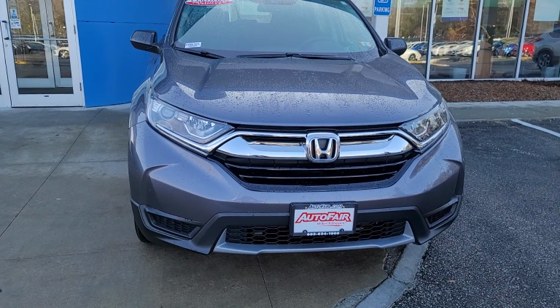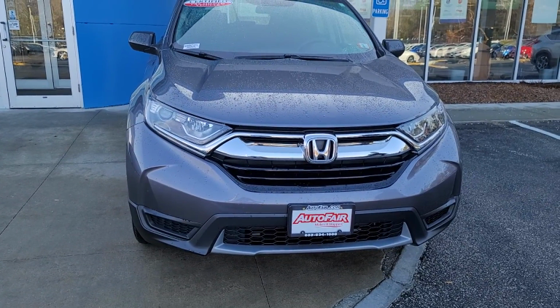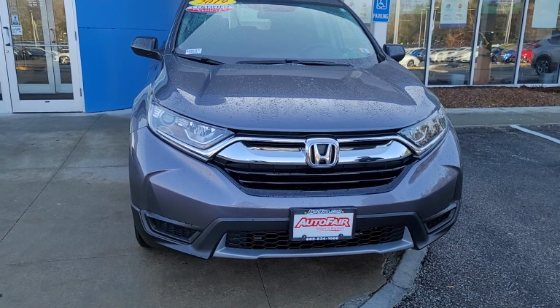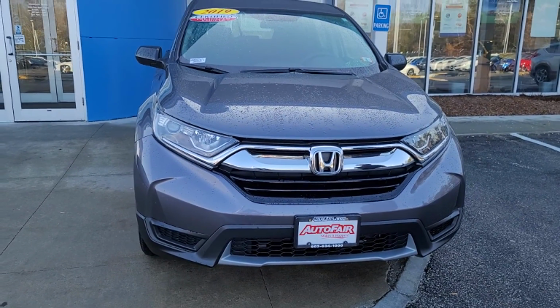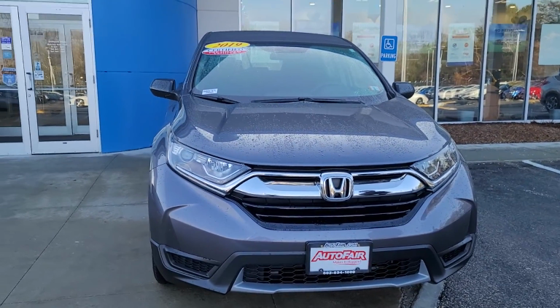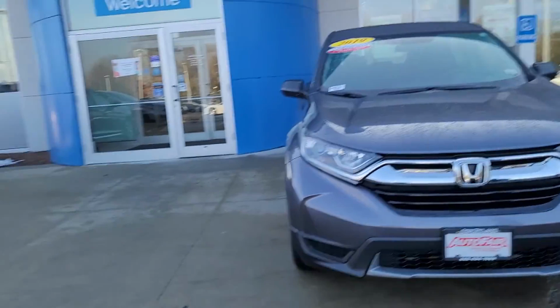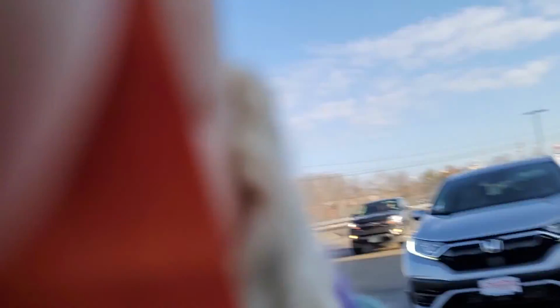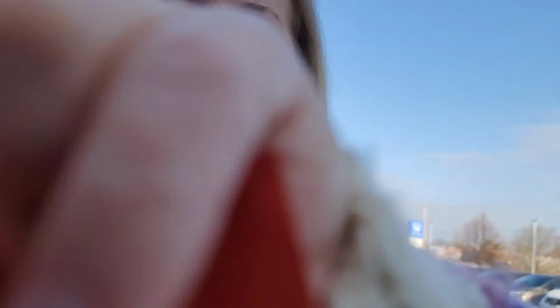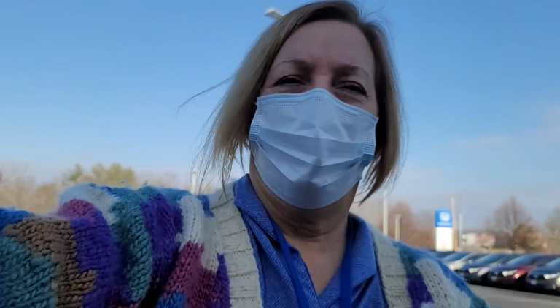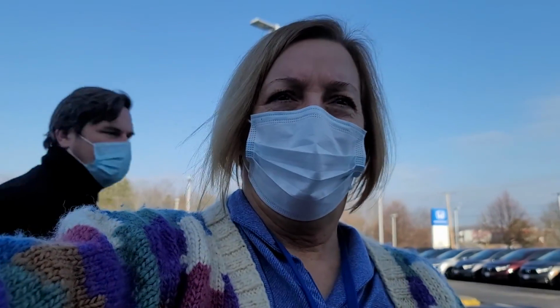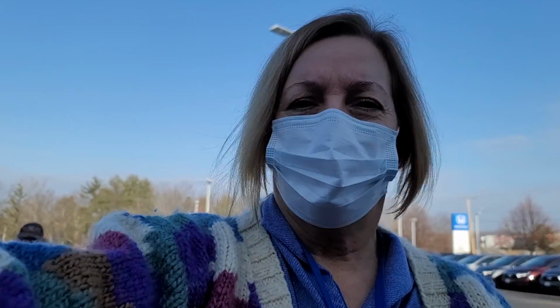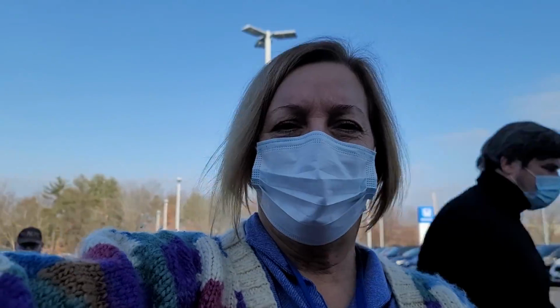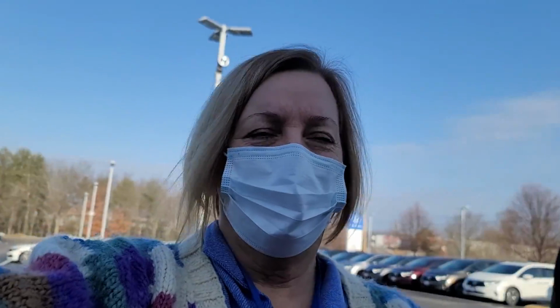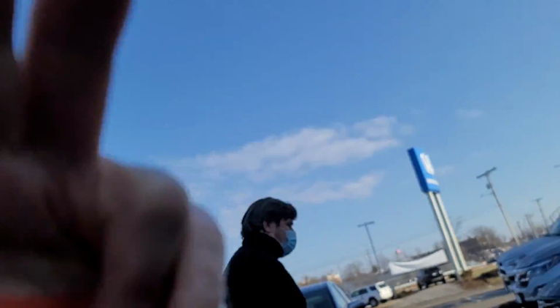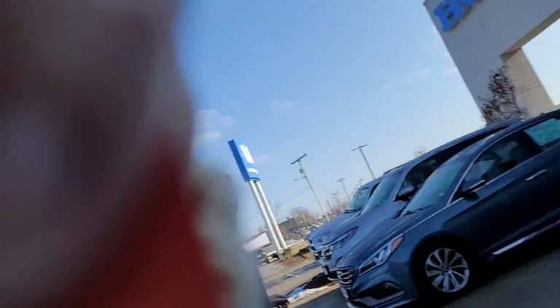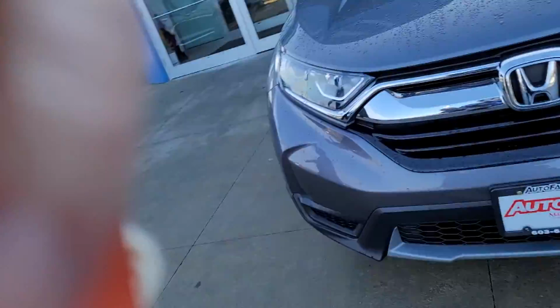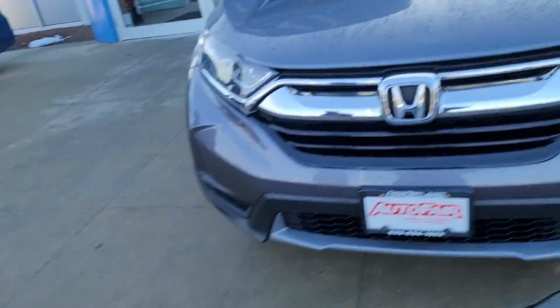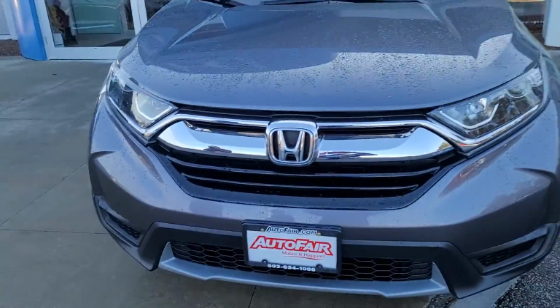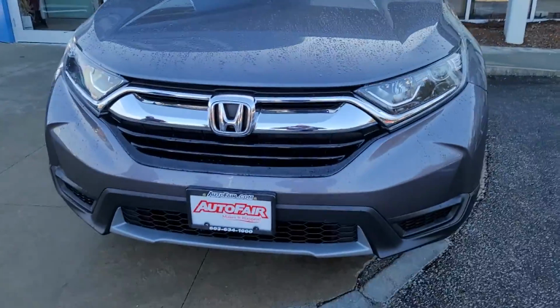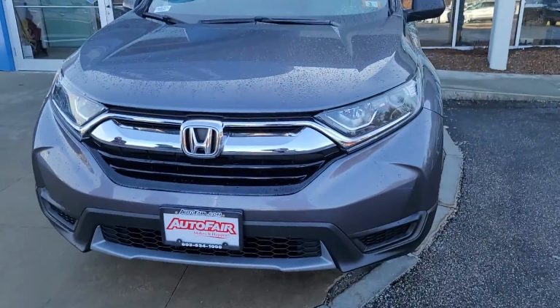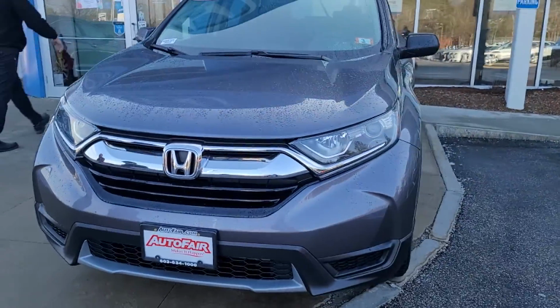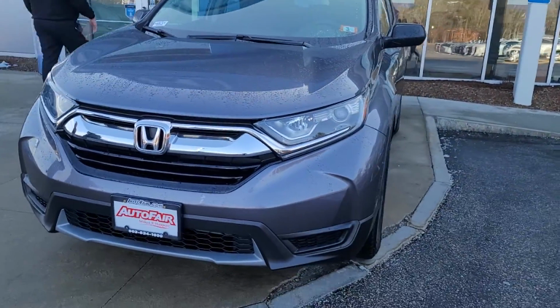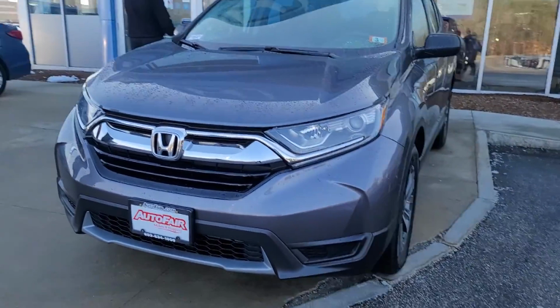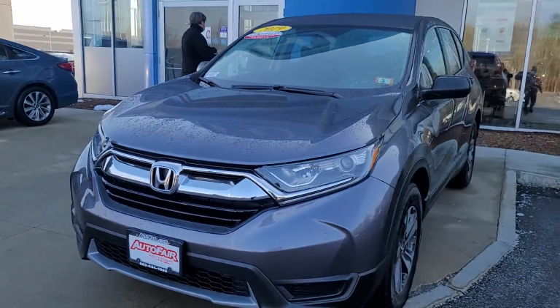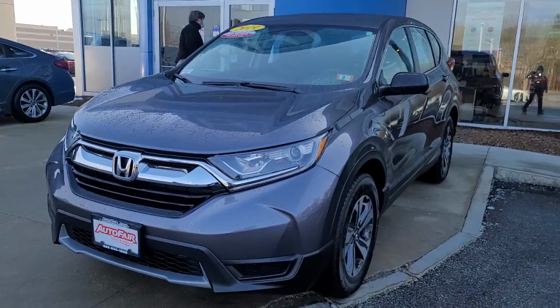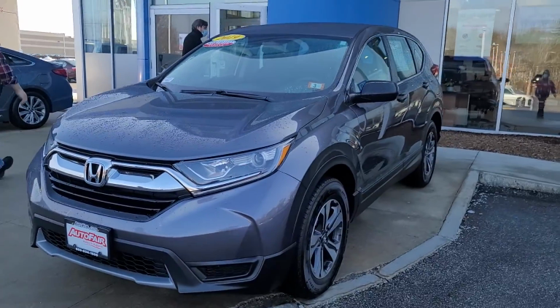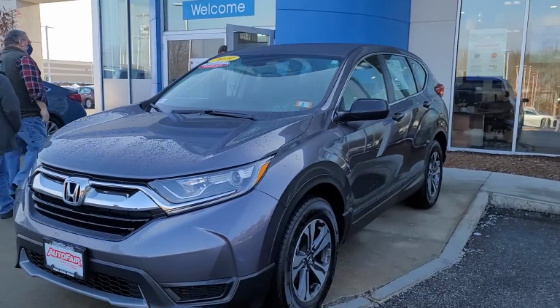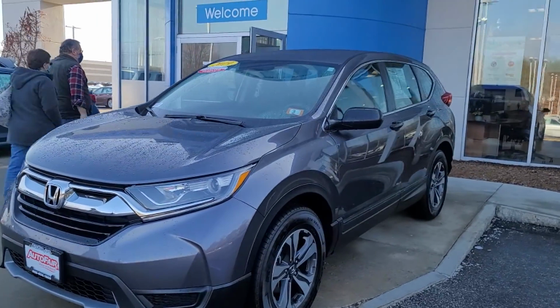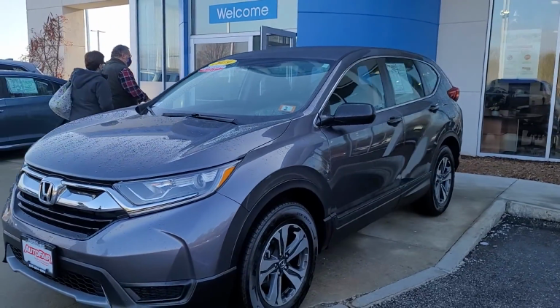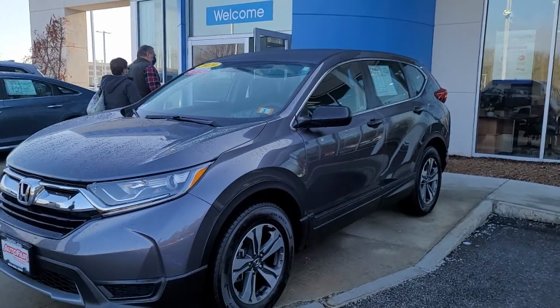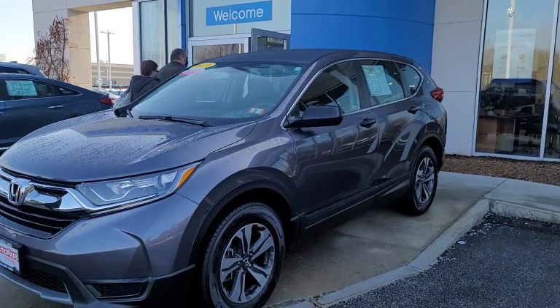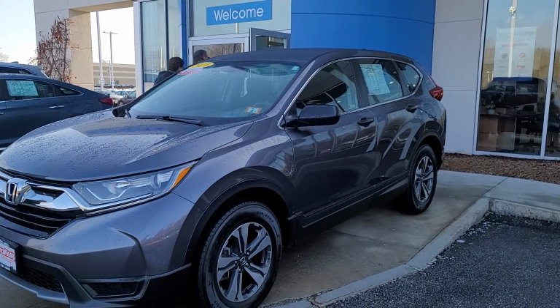Hi Miranda, this is Sue from AutoFair Honda. I'm making a quick video of this 2019 Honda CR-V for you. Here it is — we still have it. It's on our lot. This one is priced to sell.